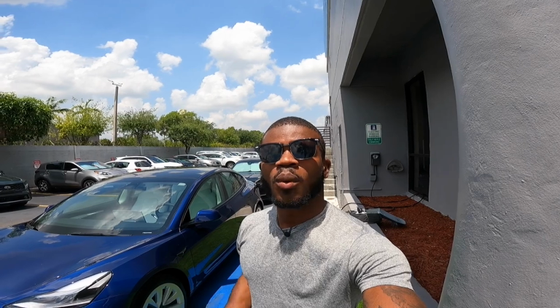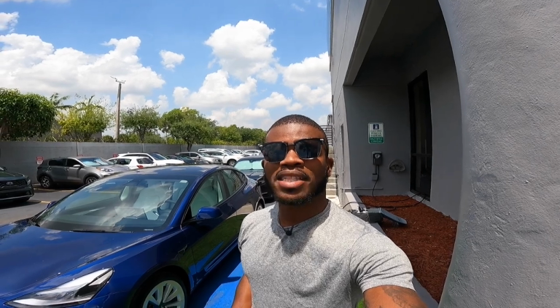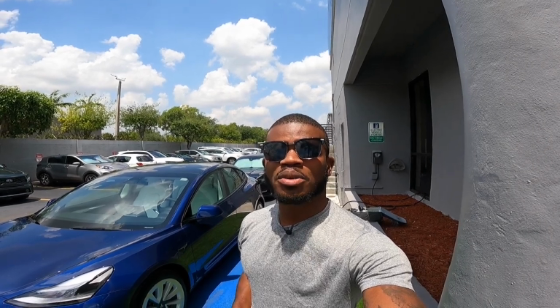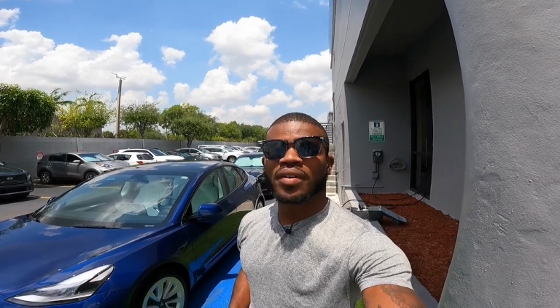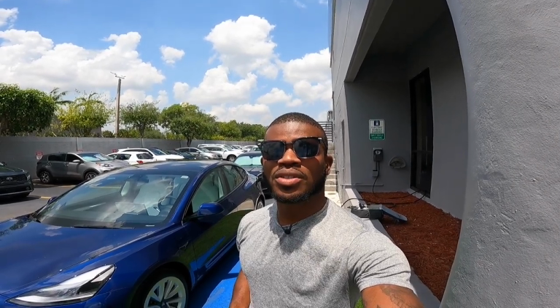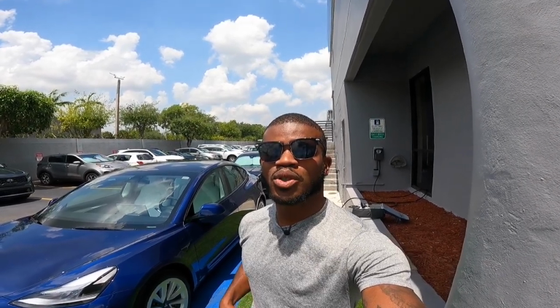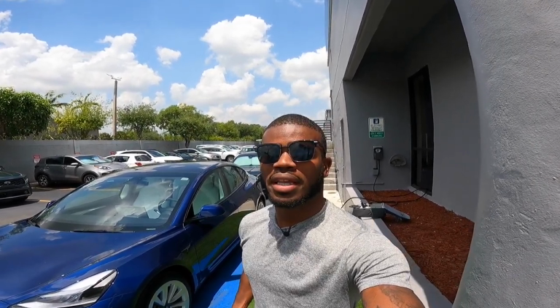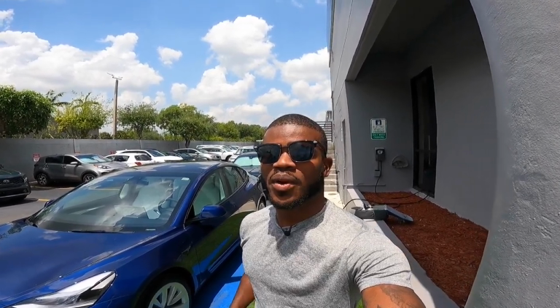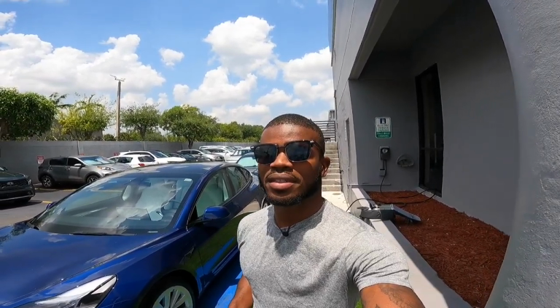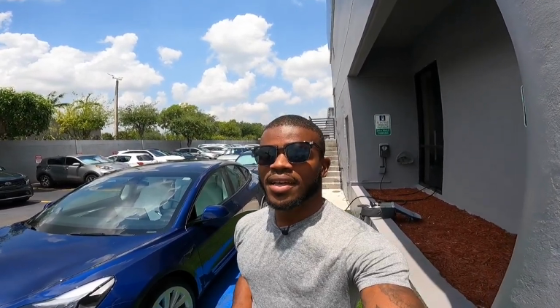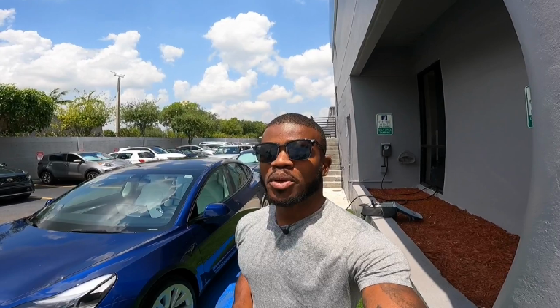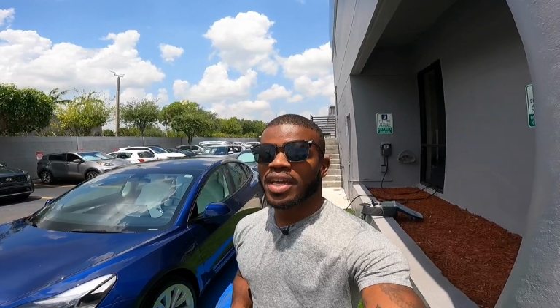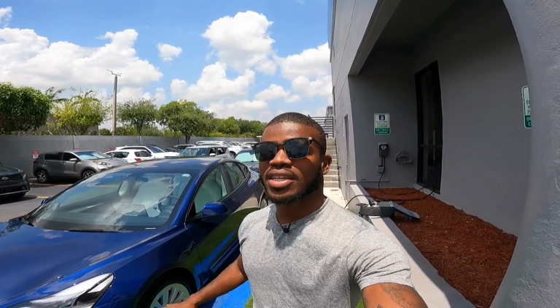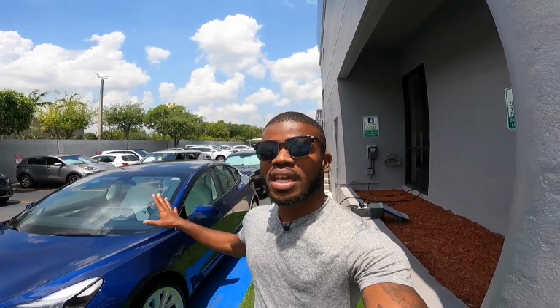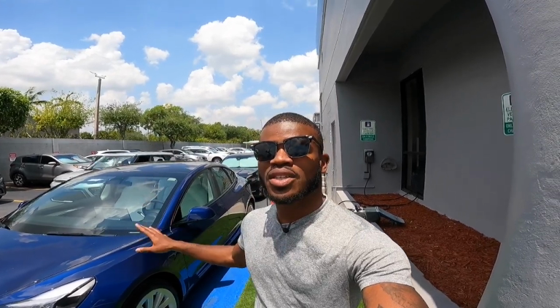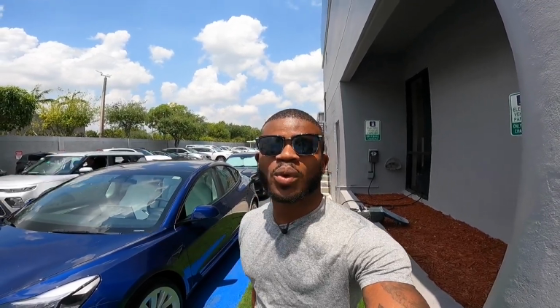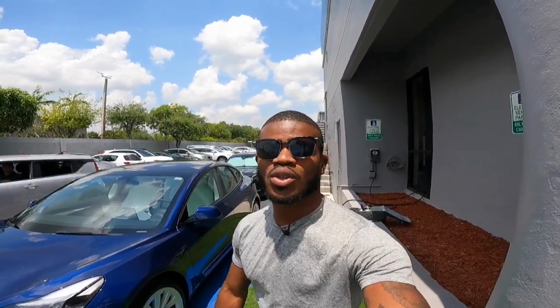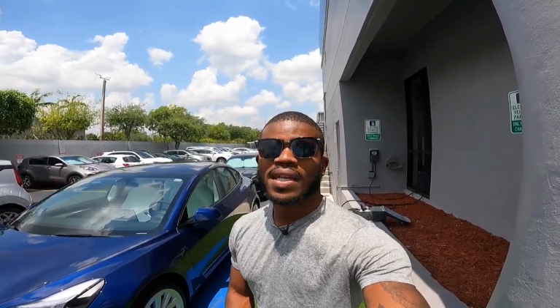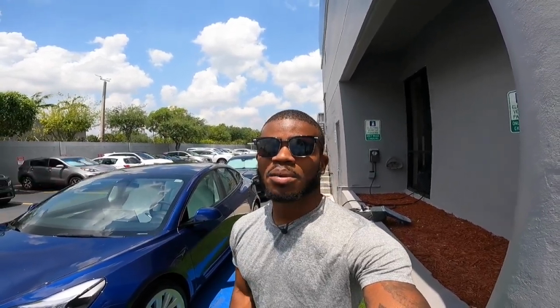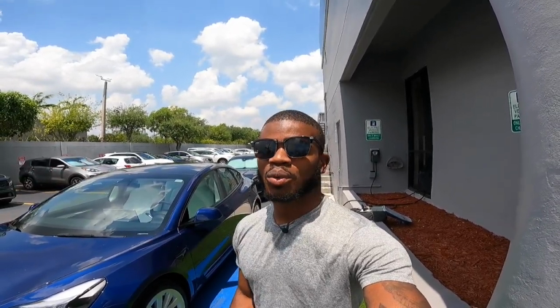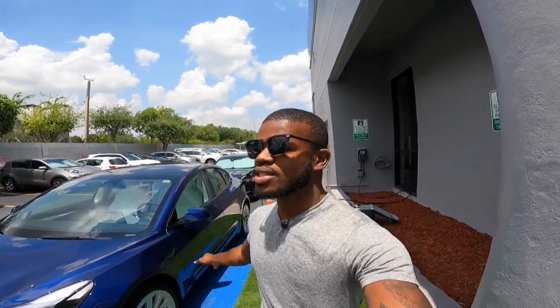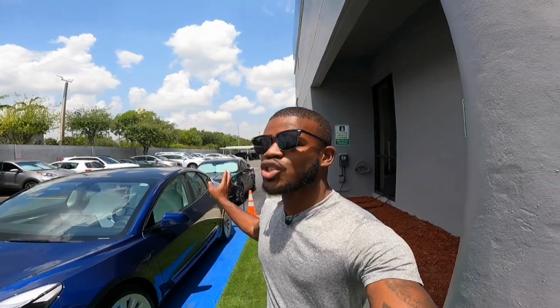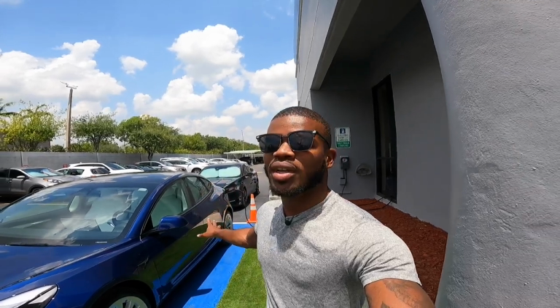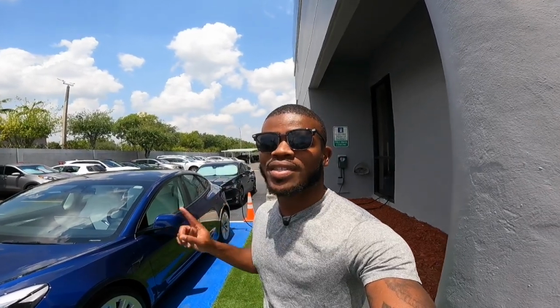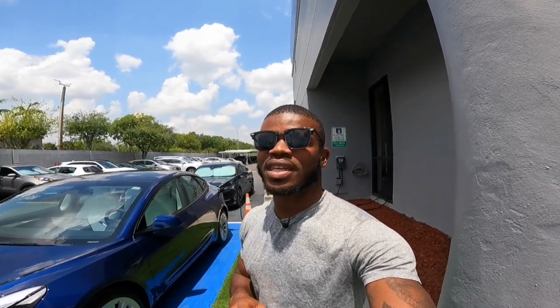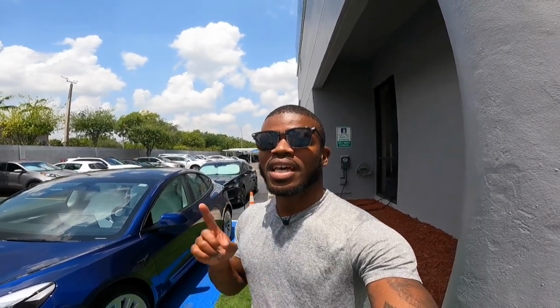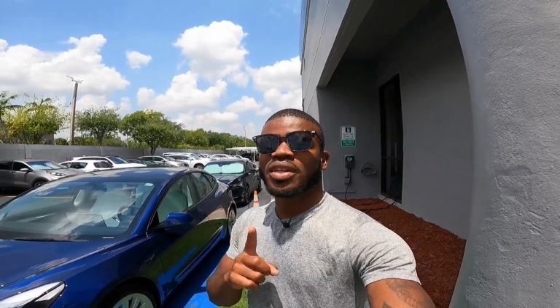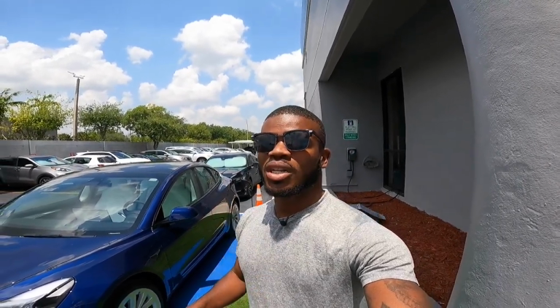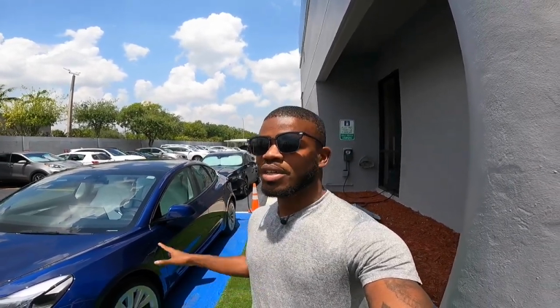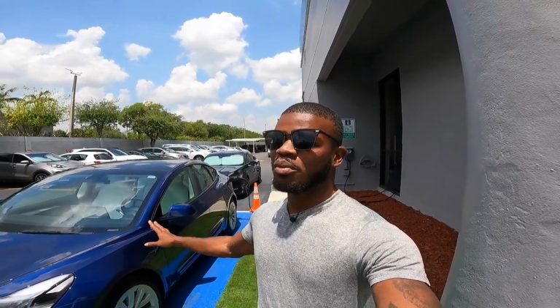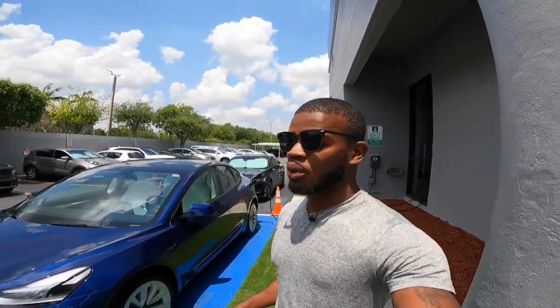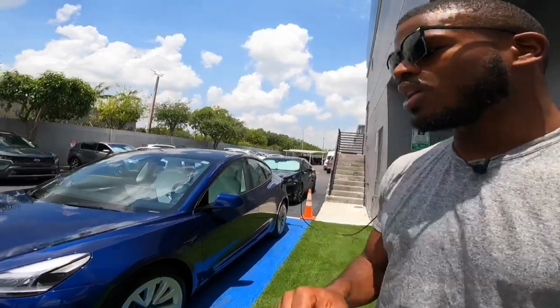Welcome back to my YouTube channel. If you guys are new to the channel, be sure to click that subscribe button and turn on post notifications. As you guys can see, I'm standing next to a 2022 Tesla Model 3. It's actually charged right now here at South Day Kia. Special thanks to Cello for letting me film the Model 3 here.